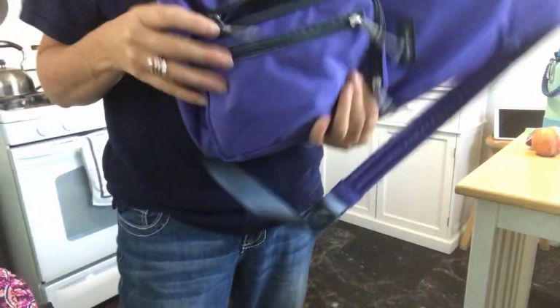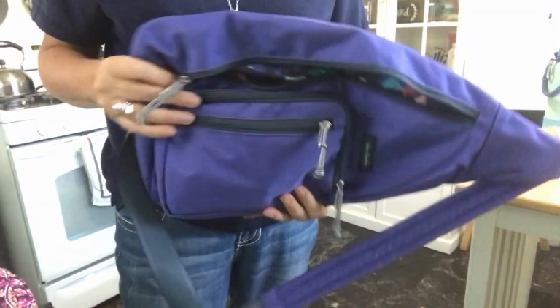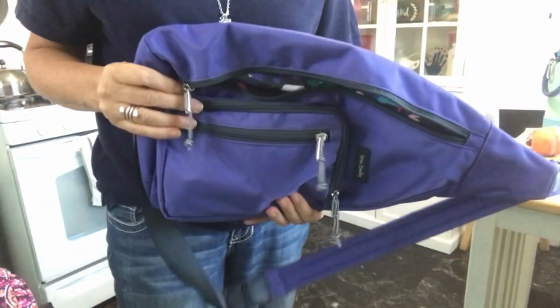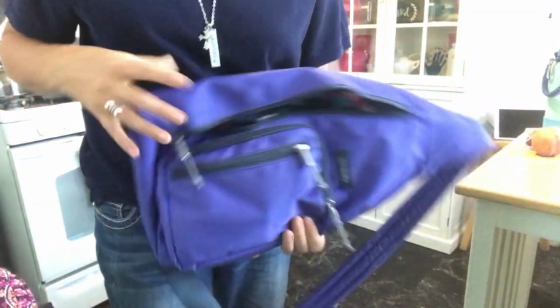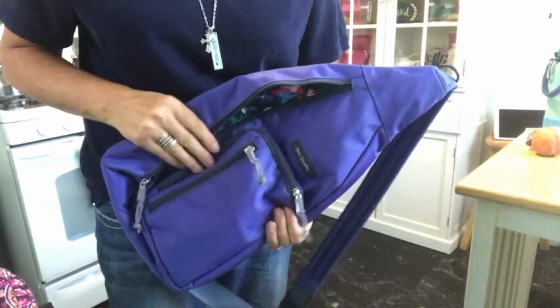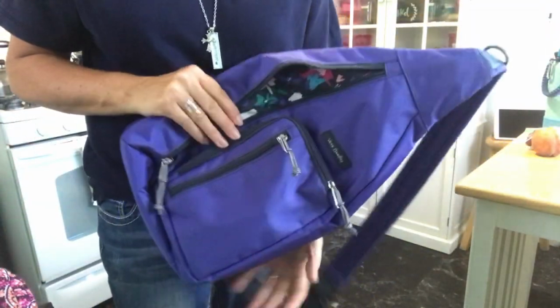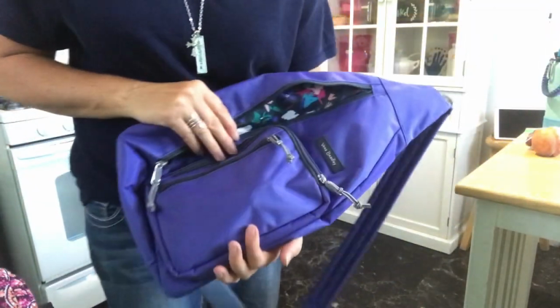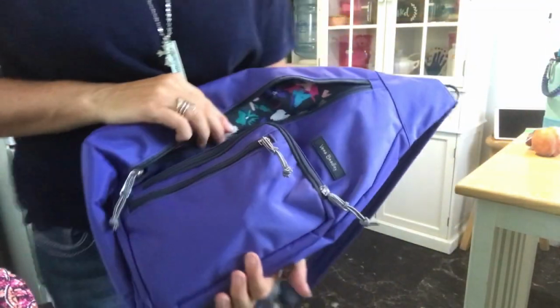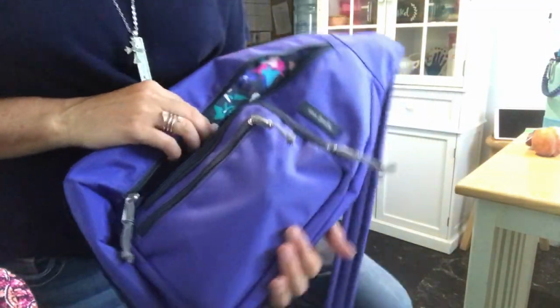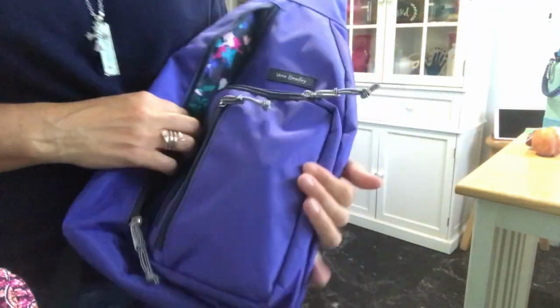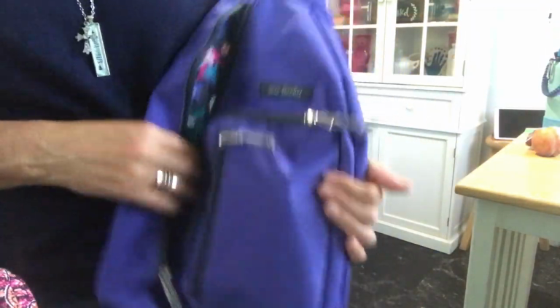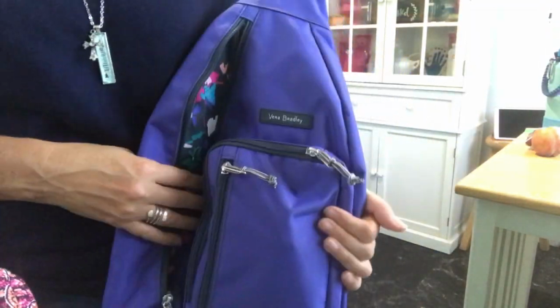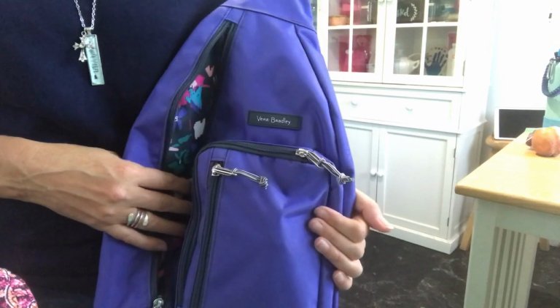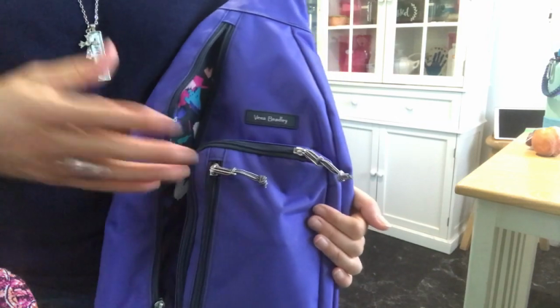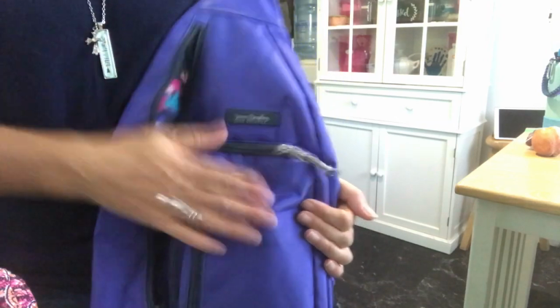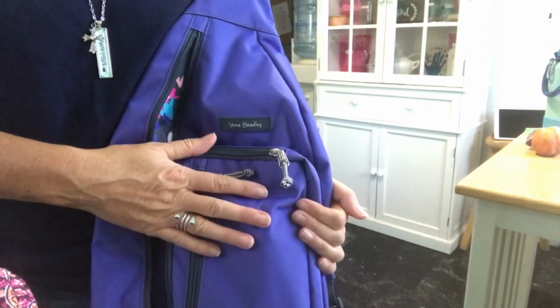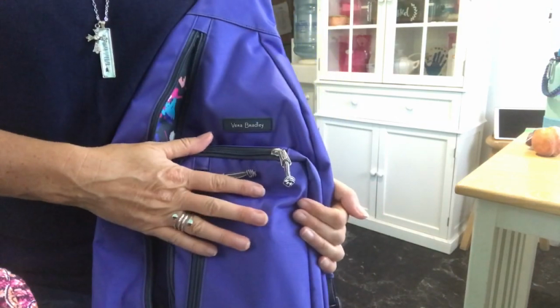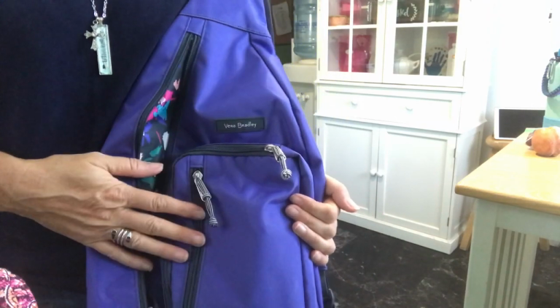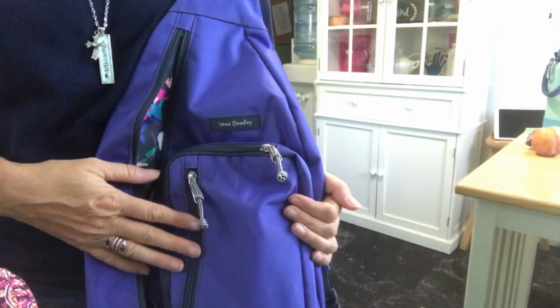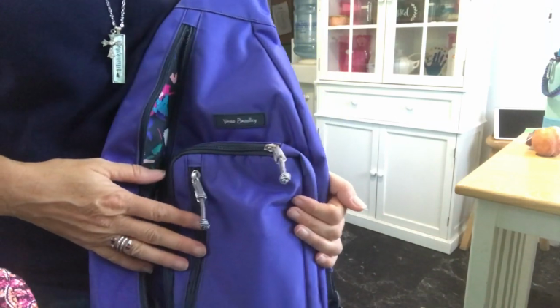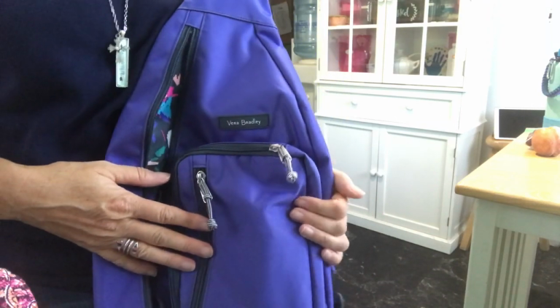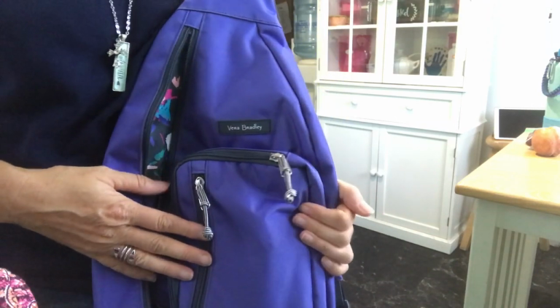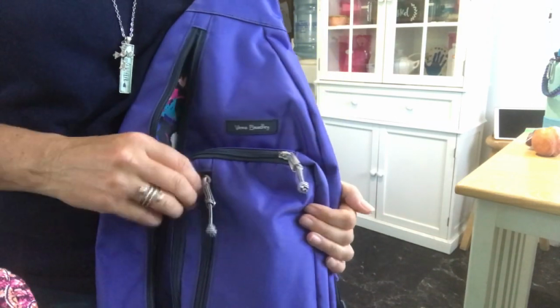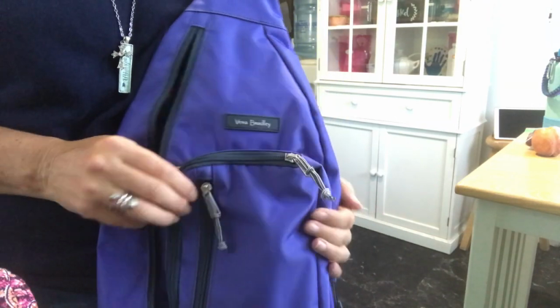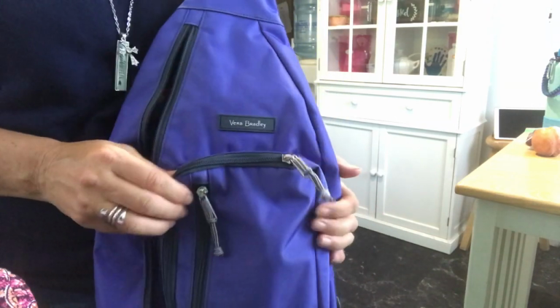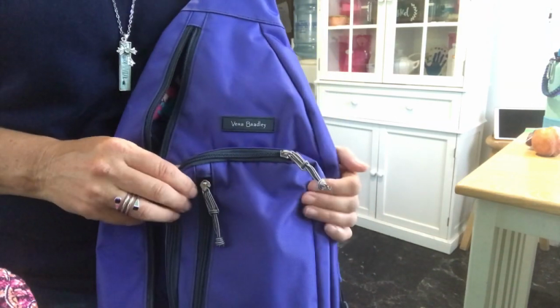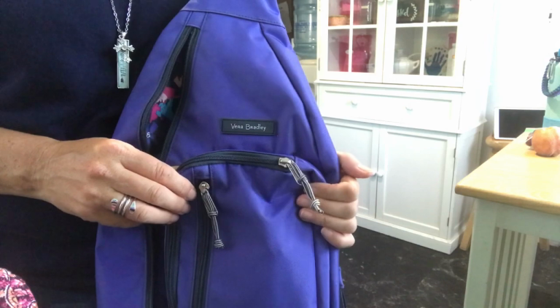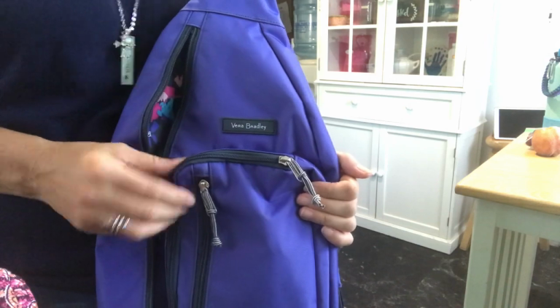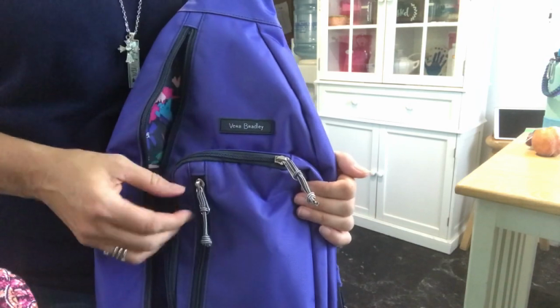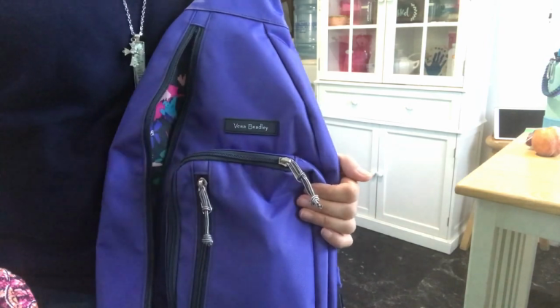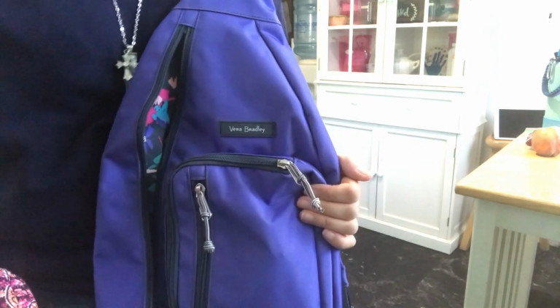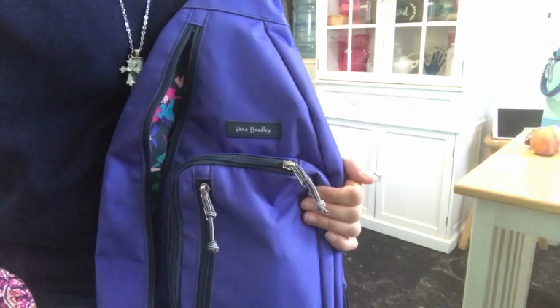That is everything that fits in this bag. I just wanted to do a quick update on what I'm using right now, so this is what I'm in. You guys have a great day and I will see you in a couple days, bye!